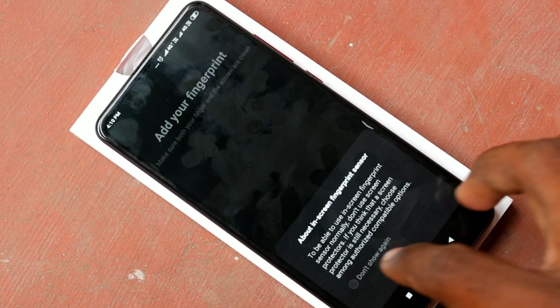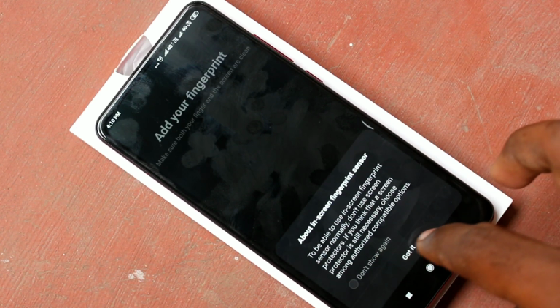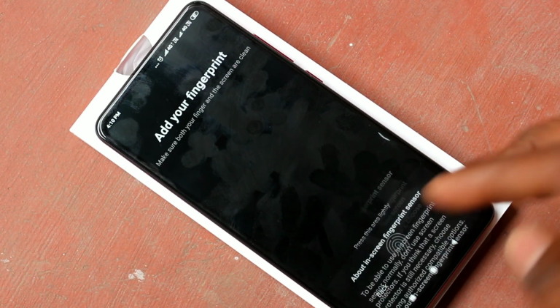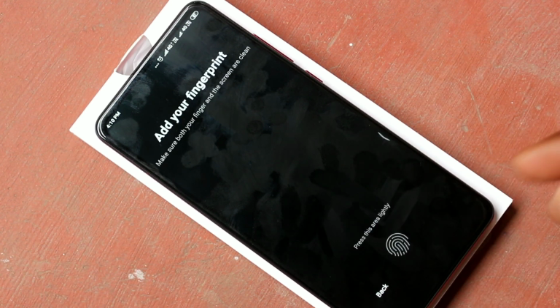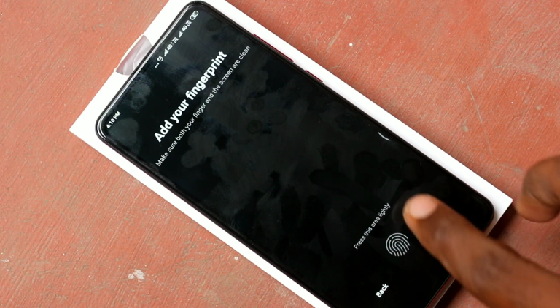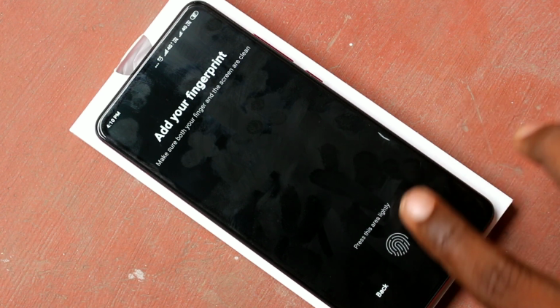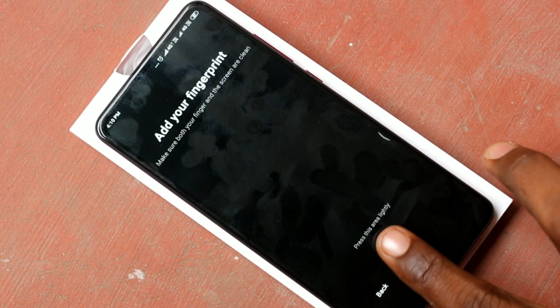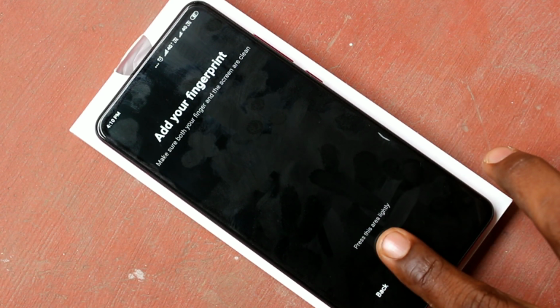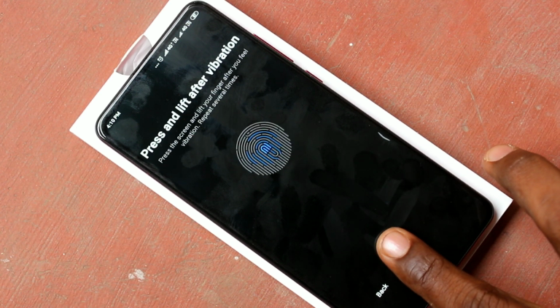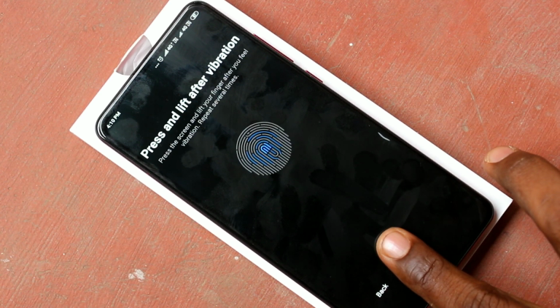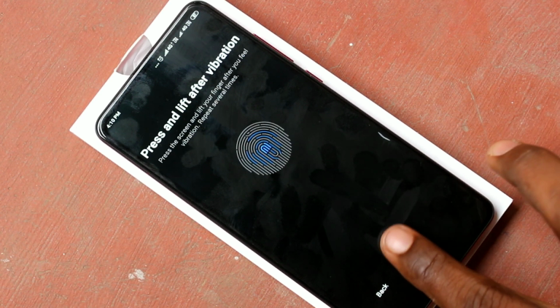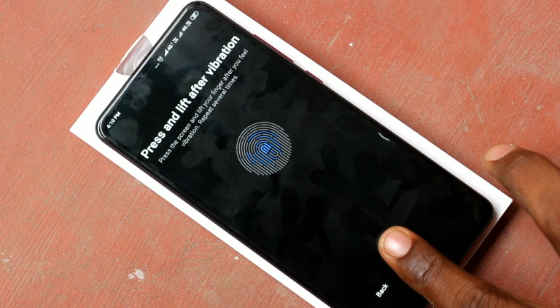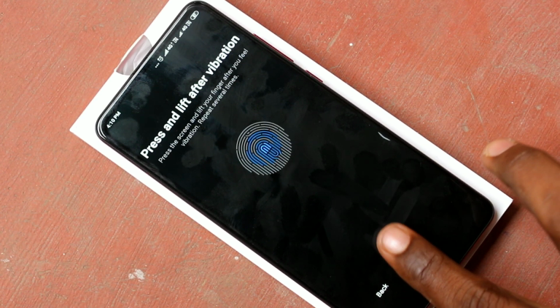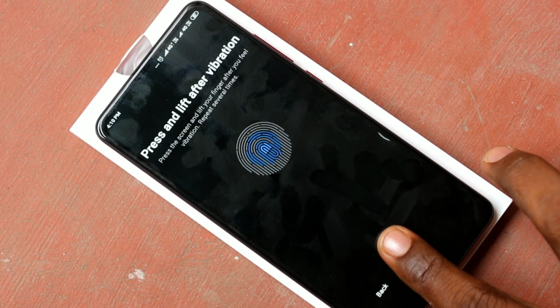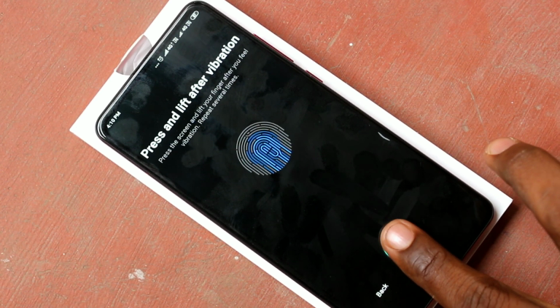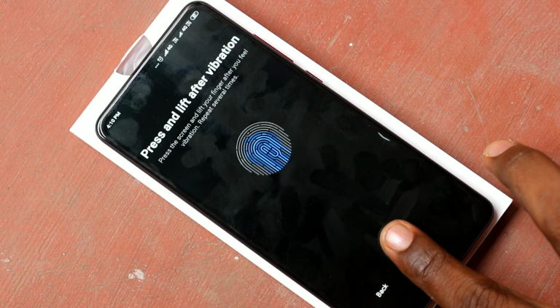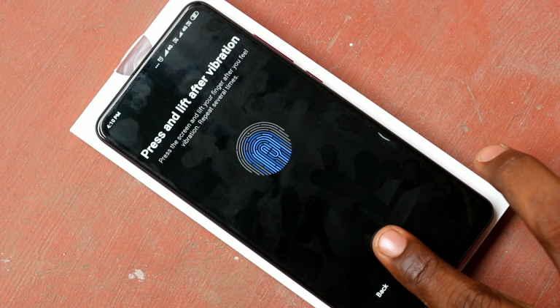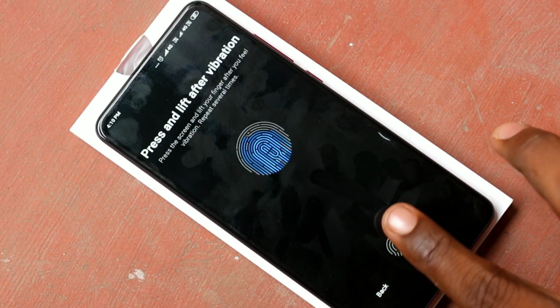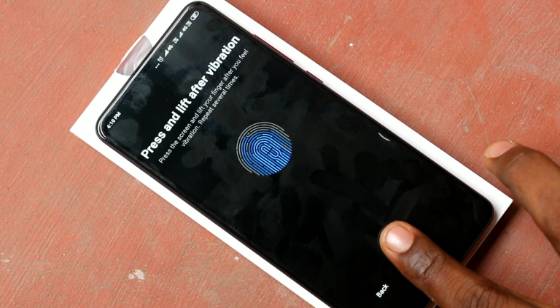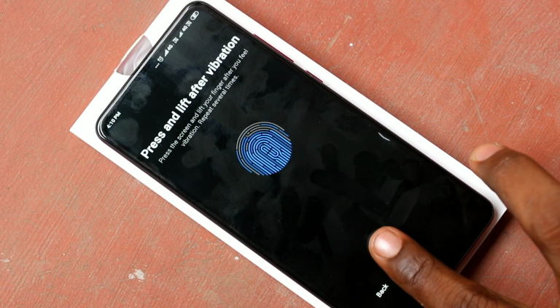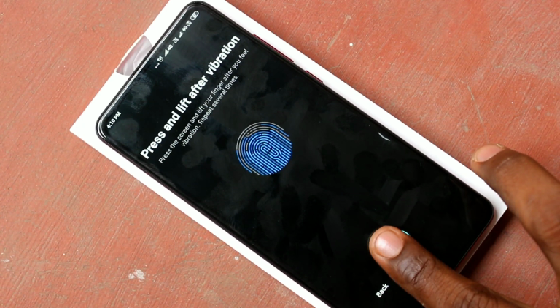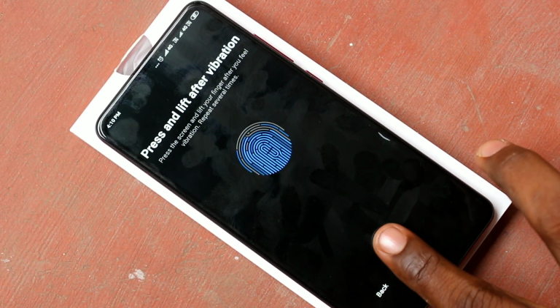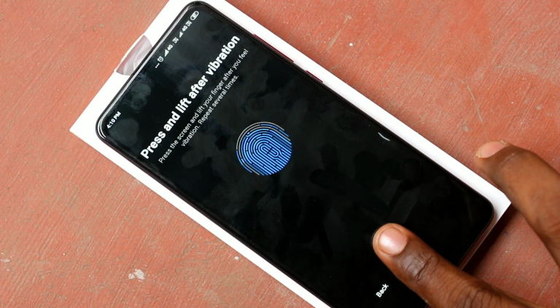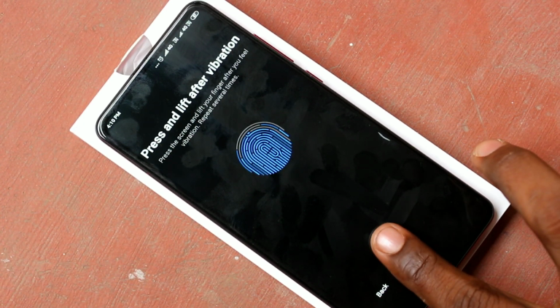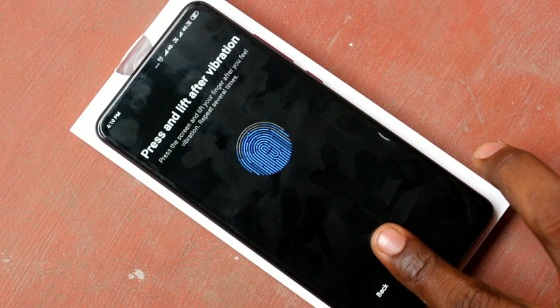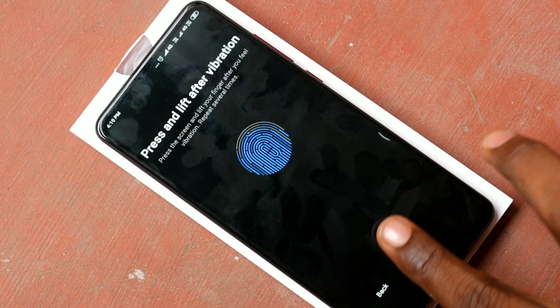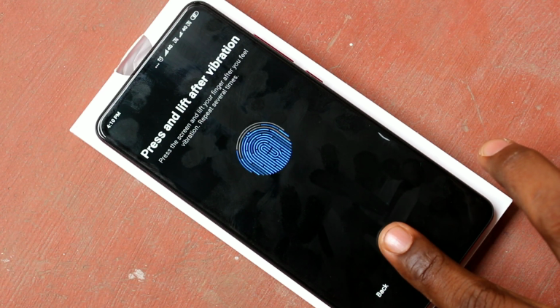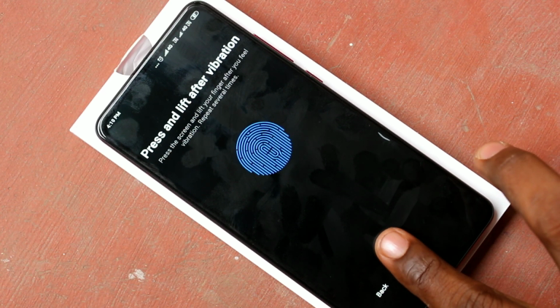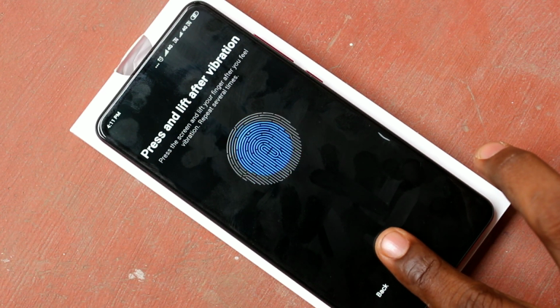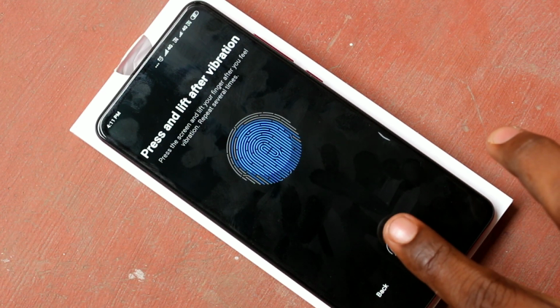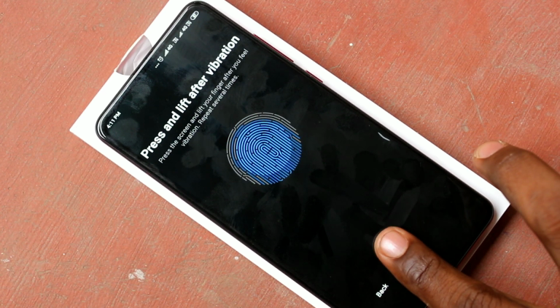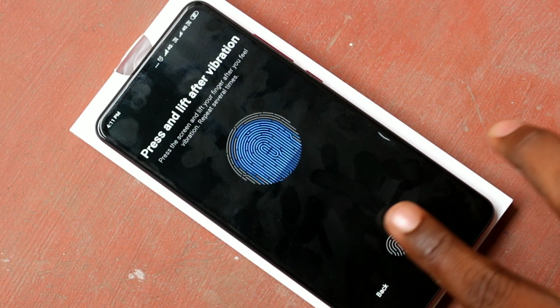Read the instructions. Click on it. Now place your finger on the in-display fingerprint provided here. Put your finger multiple times, just vary the position.